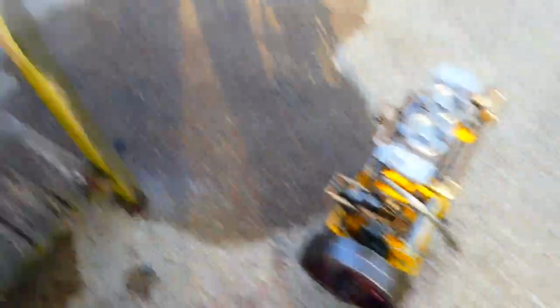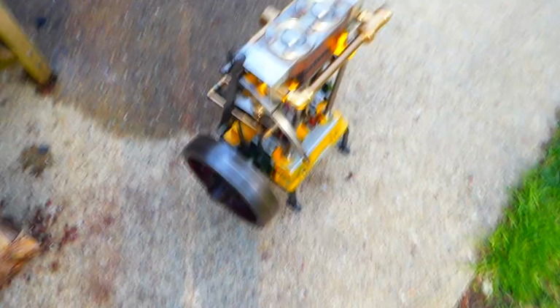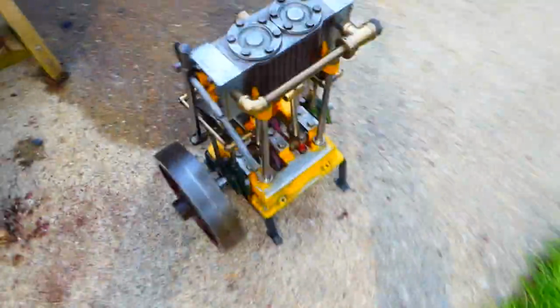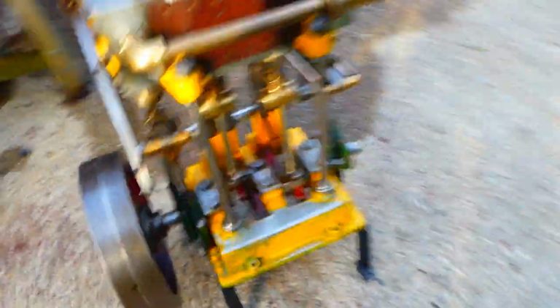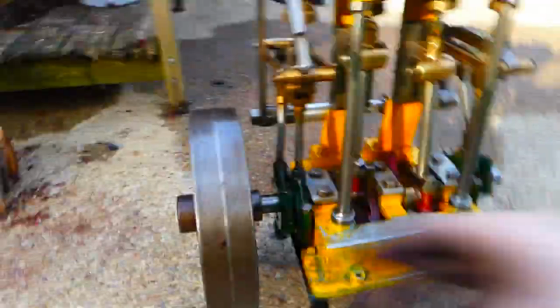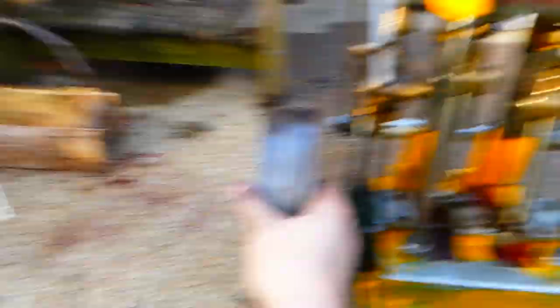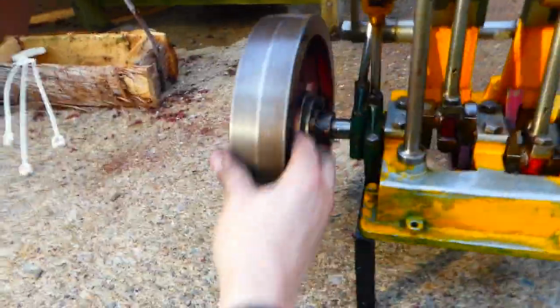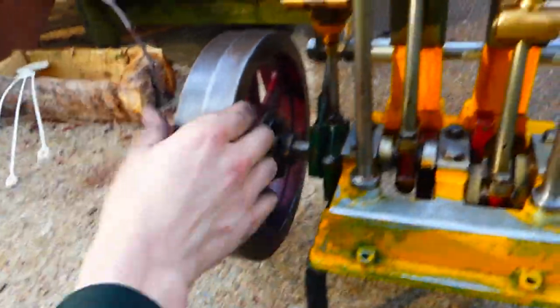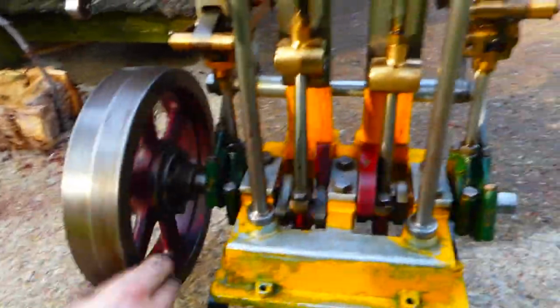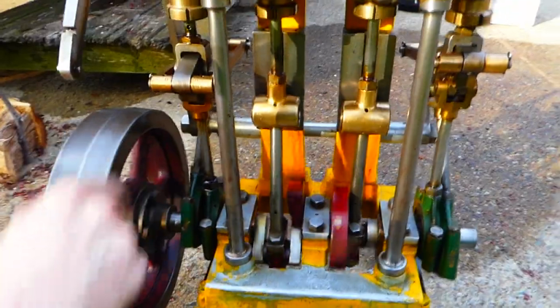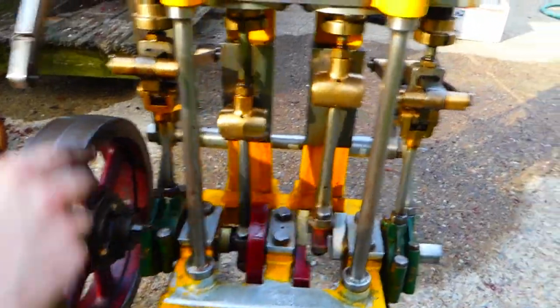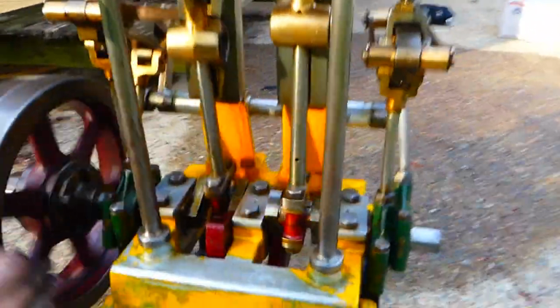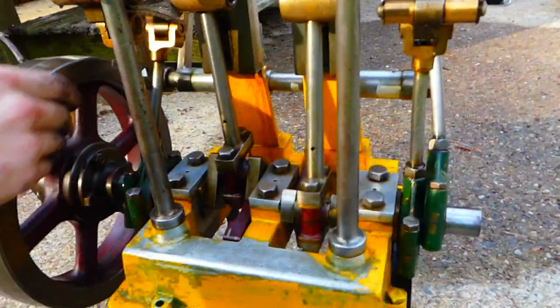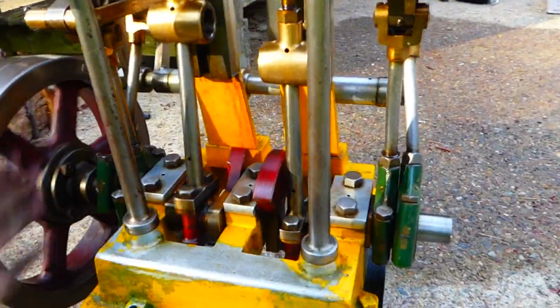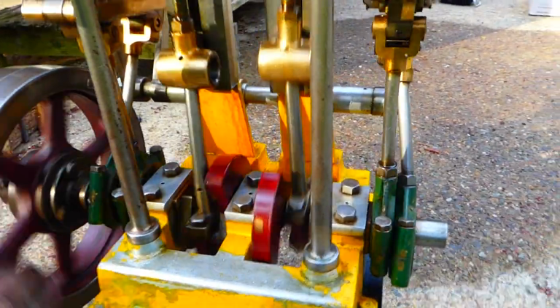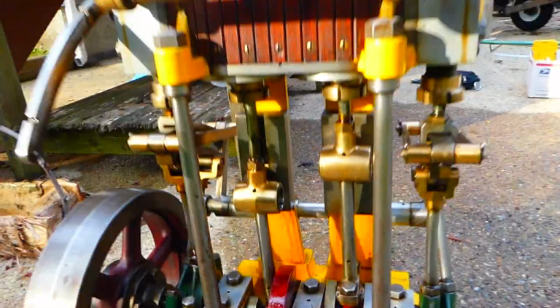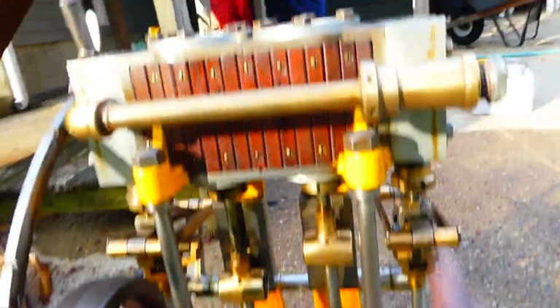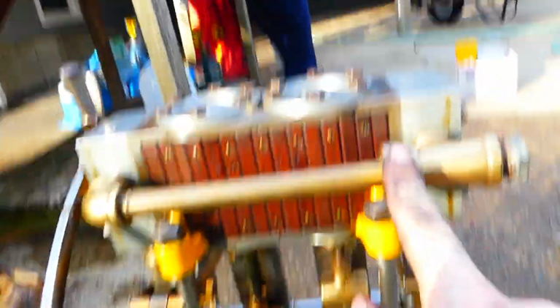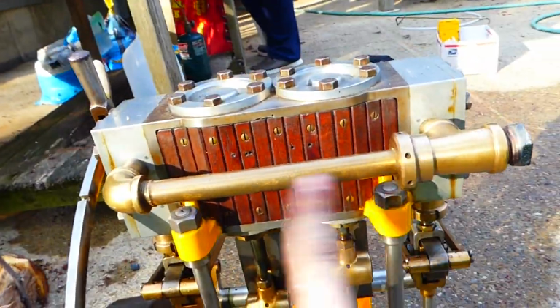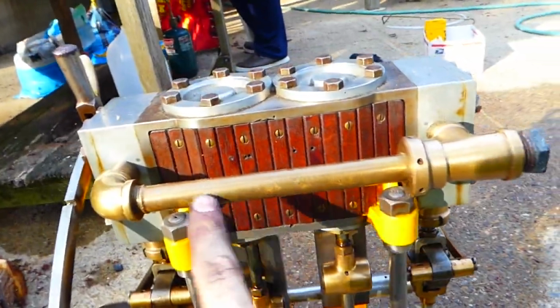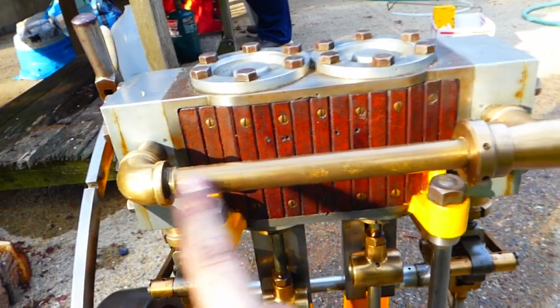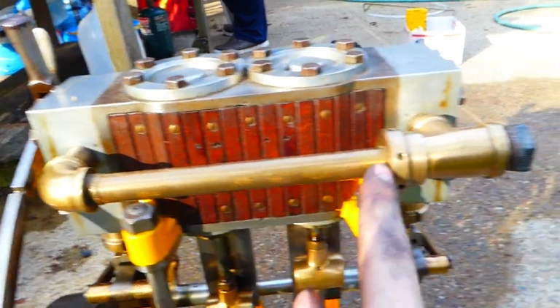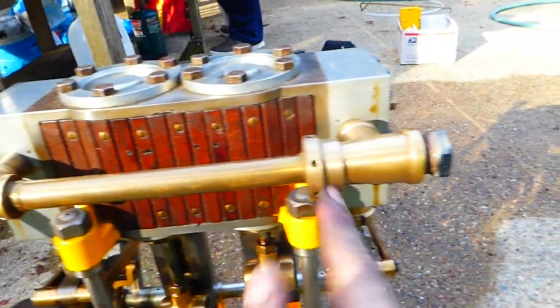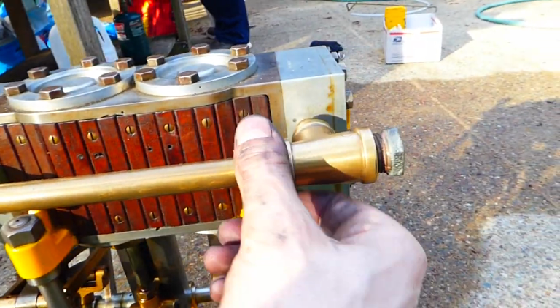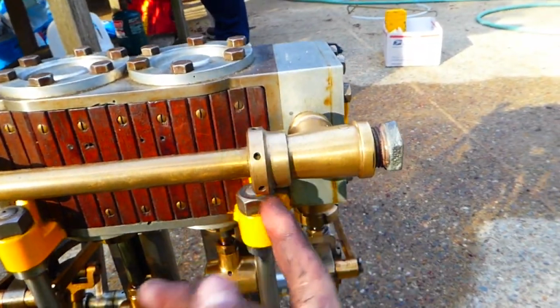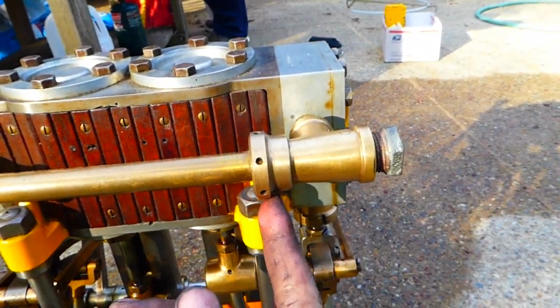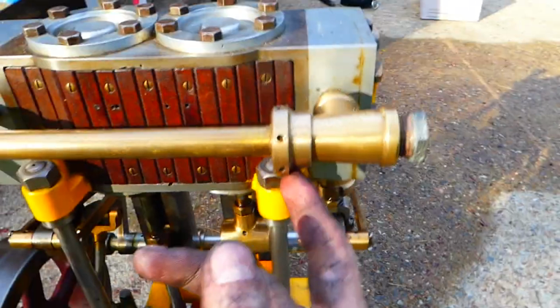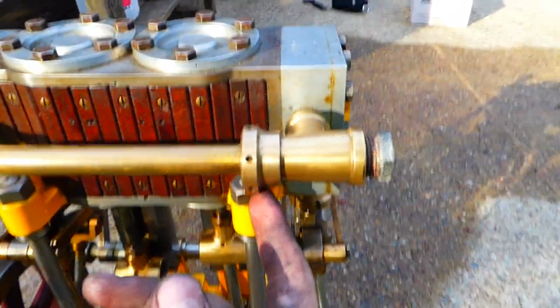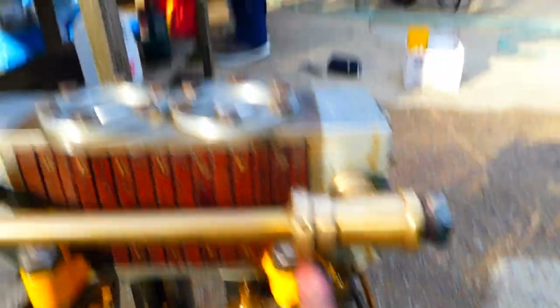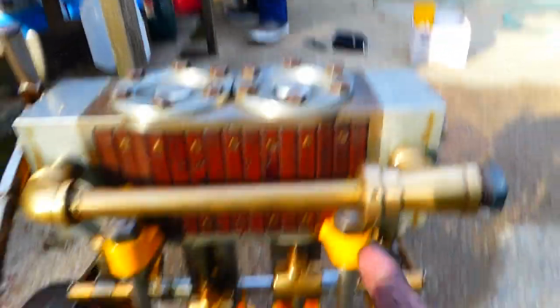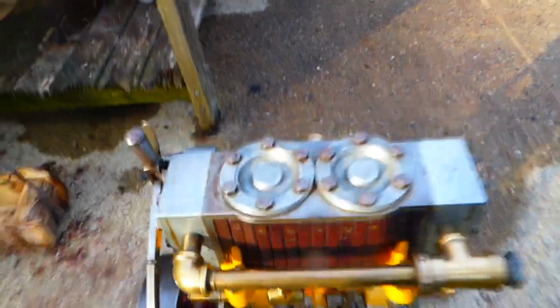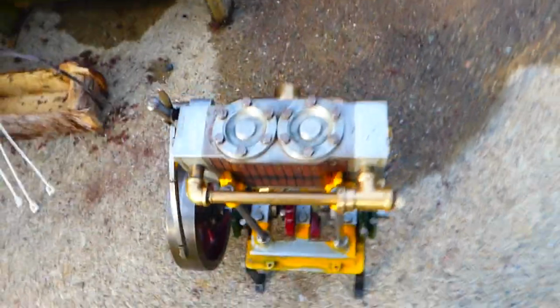There's a double high-pressure twin down on the ground here. No funny features, just nice workmanship. Counterweights only in the middle of the crank, and a really nice cross pipe with a pin spanner union here. Same builder.